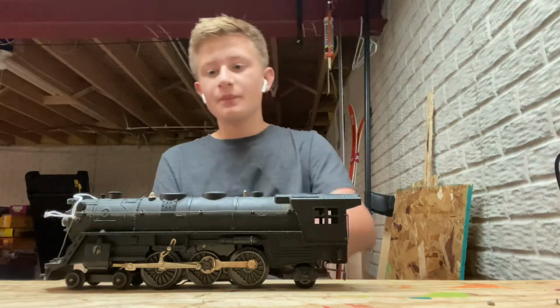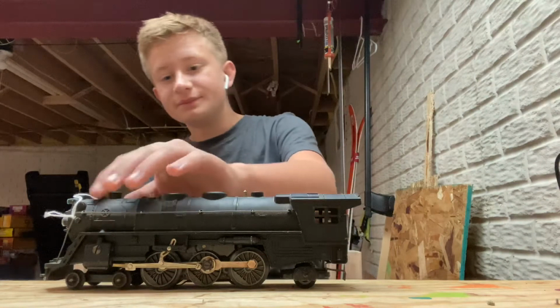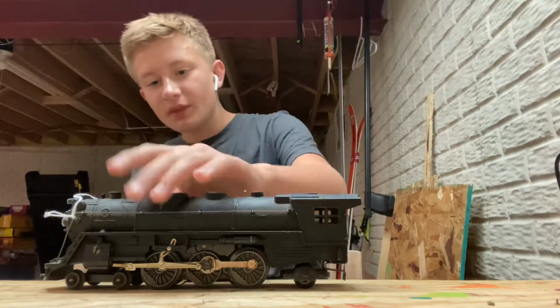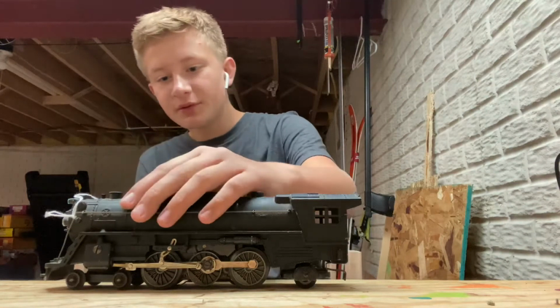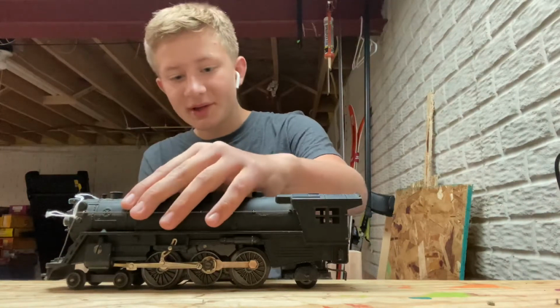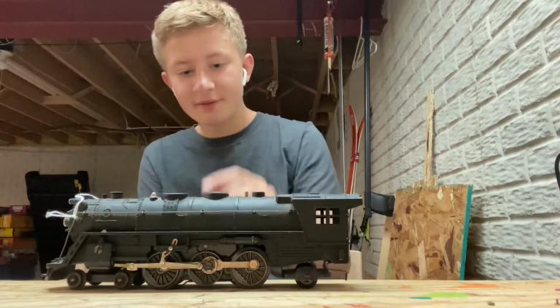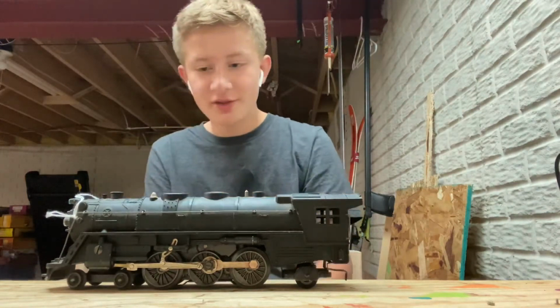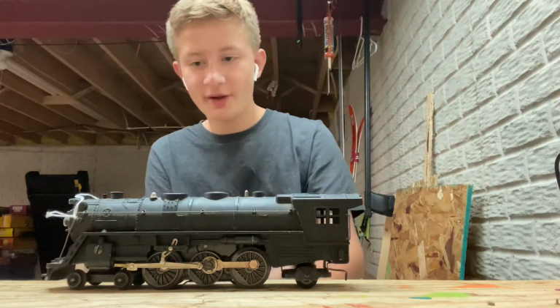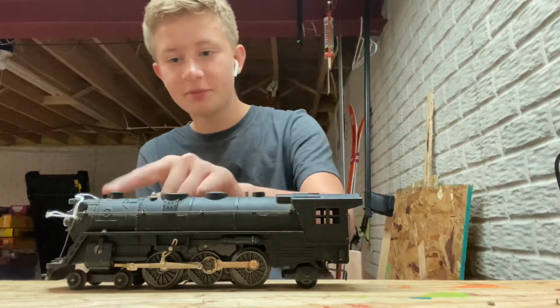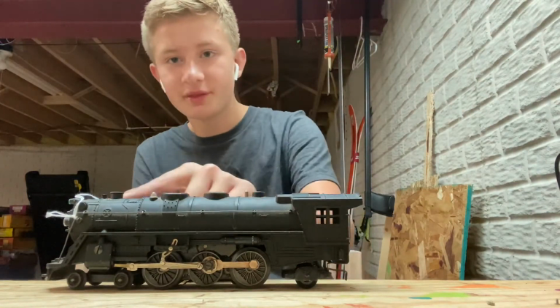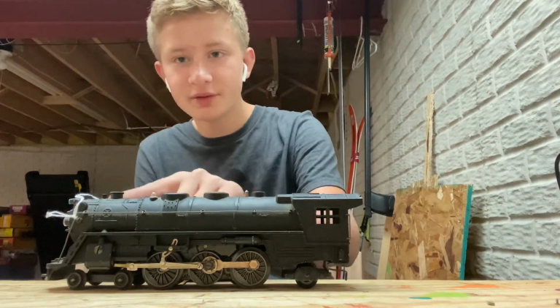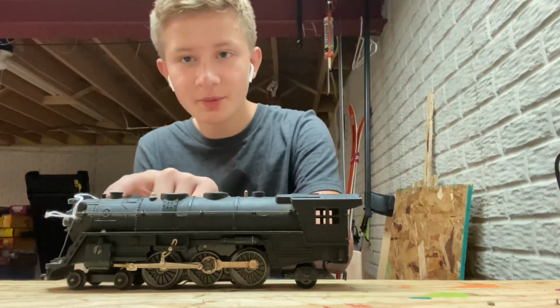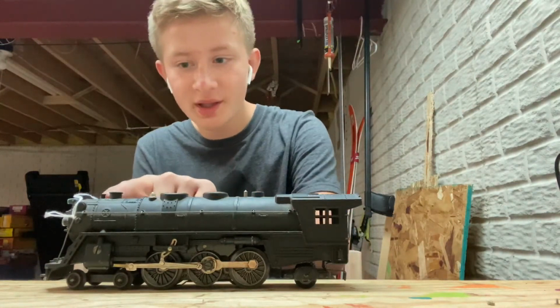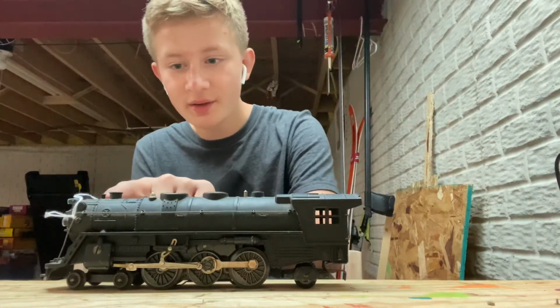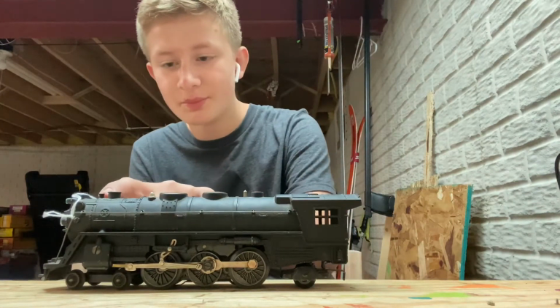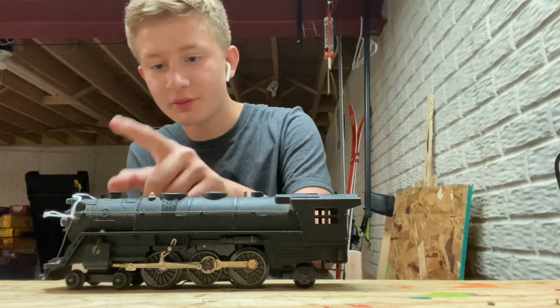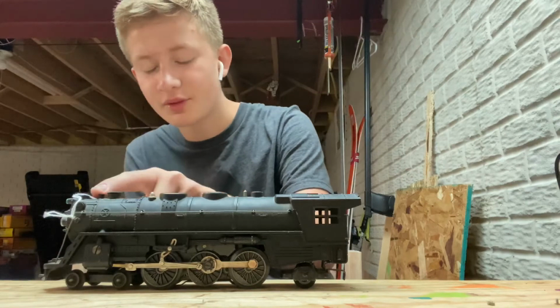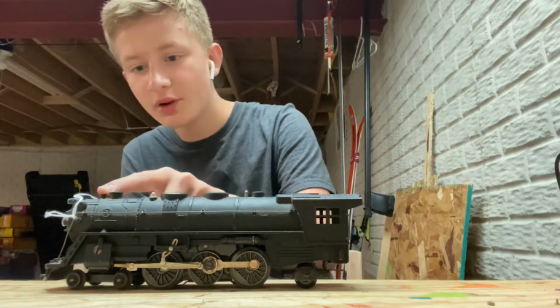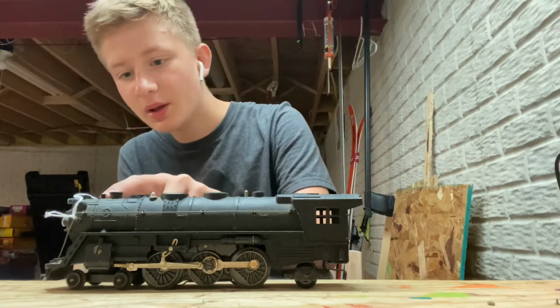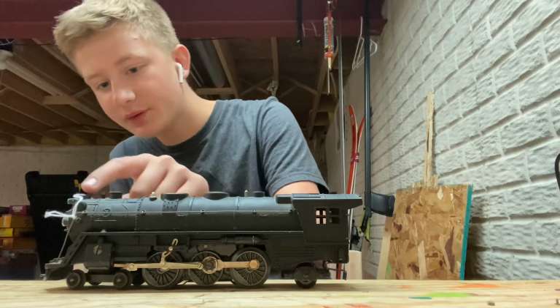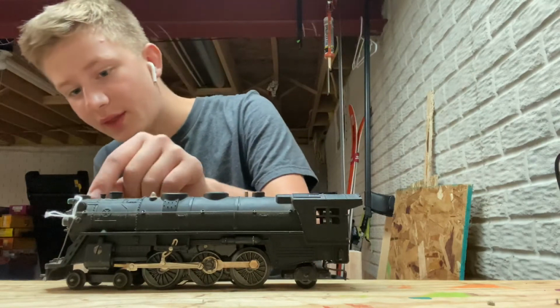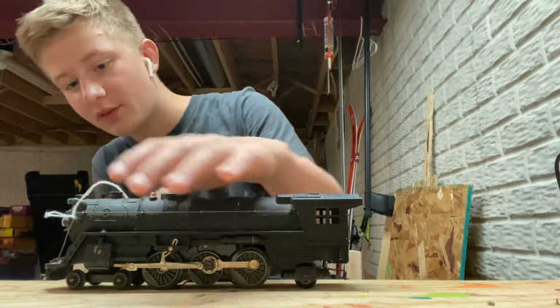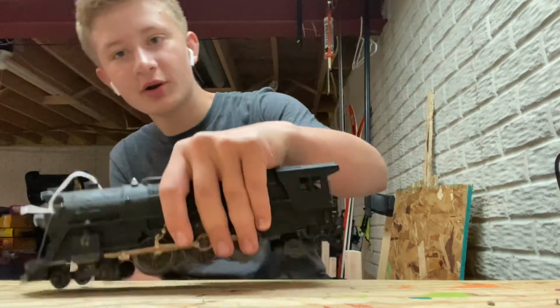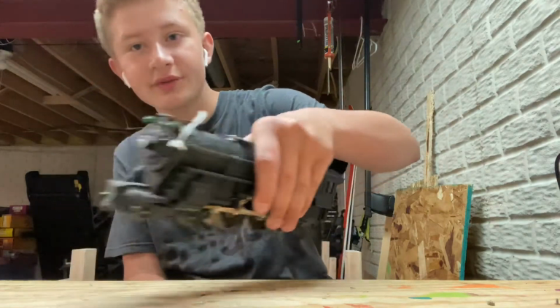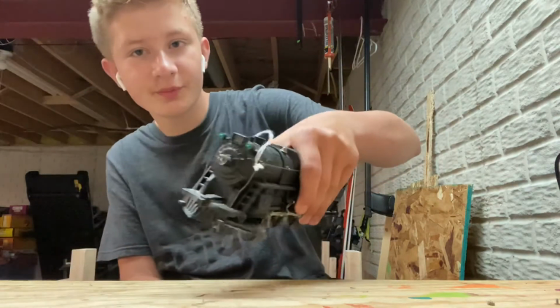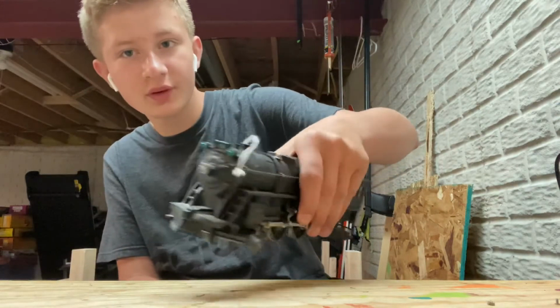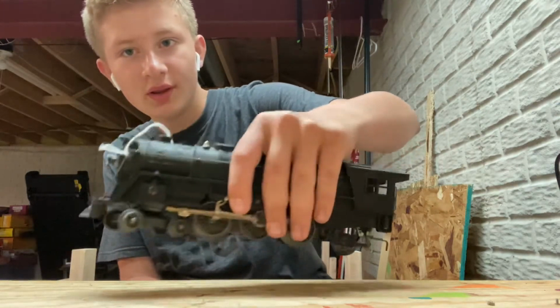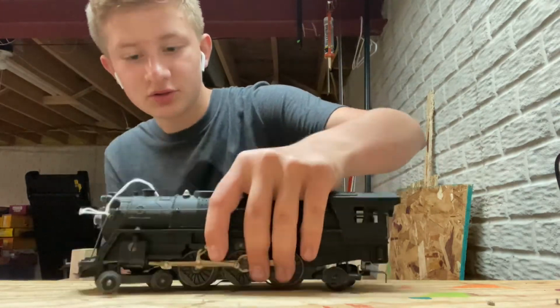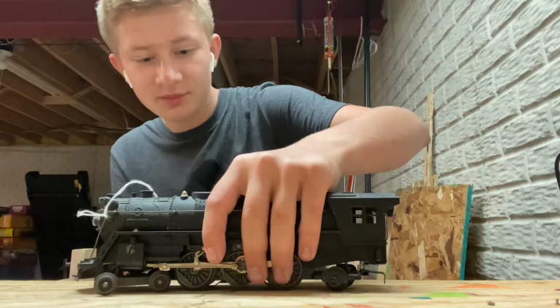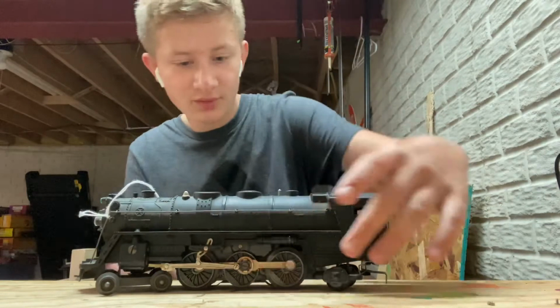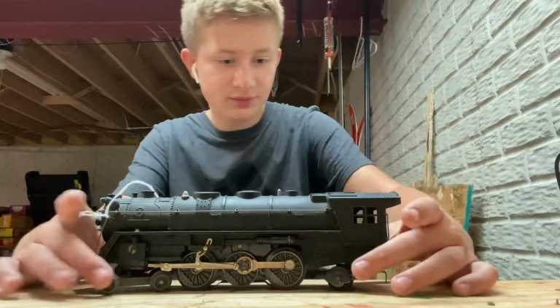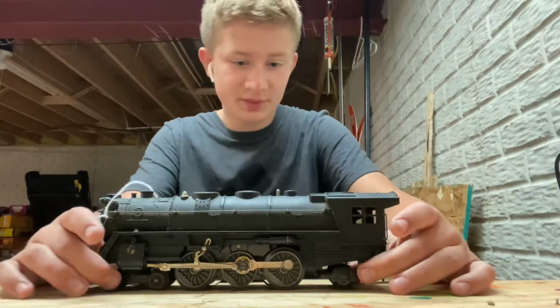This really reminds me of a J3 Hudson with like a little tiny smokestack. I don't know what it's really for up front, and it has how the marker lights look up front — it reminds me of one of those, even though it's not that specific.